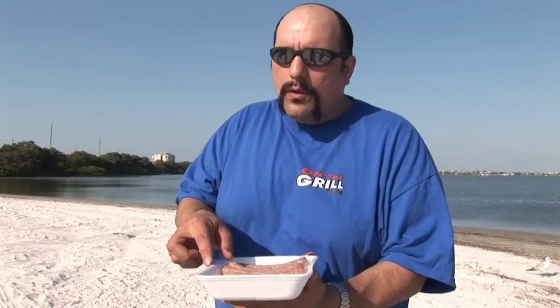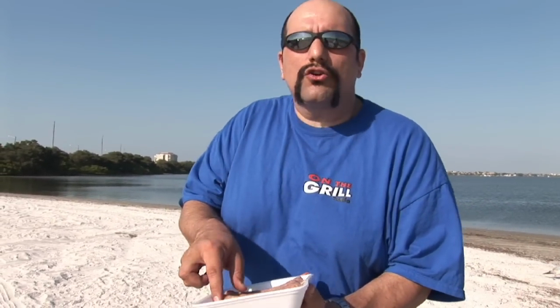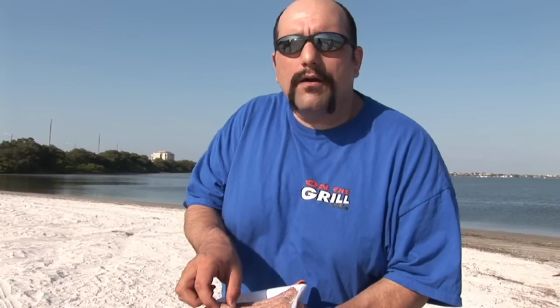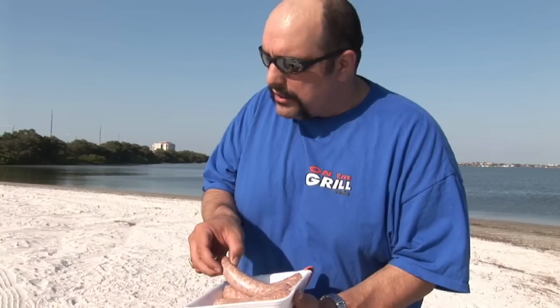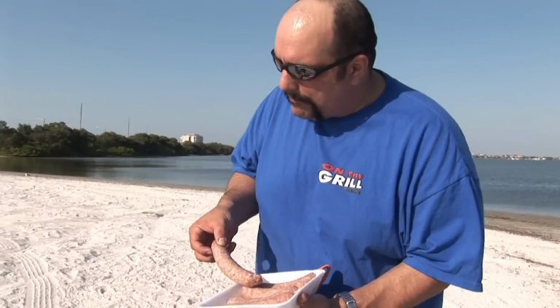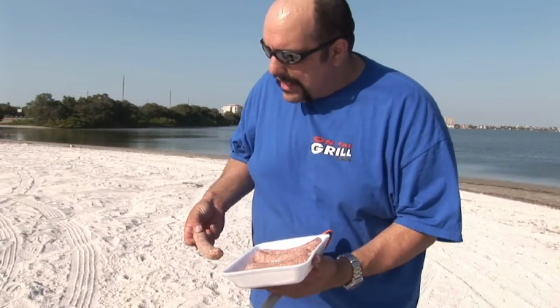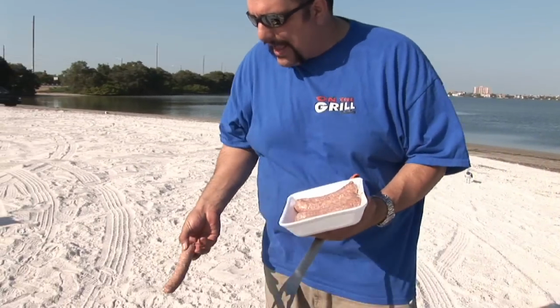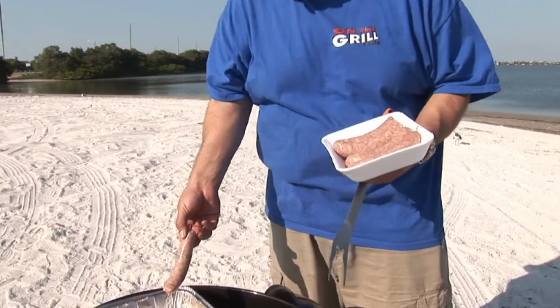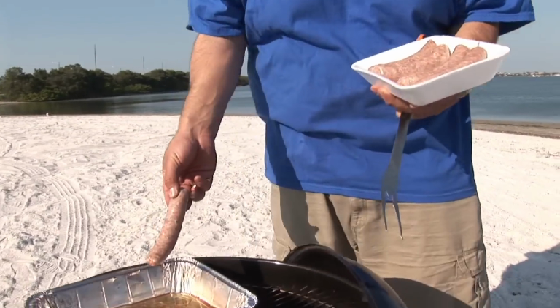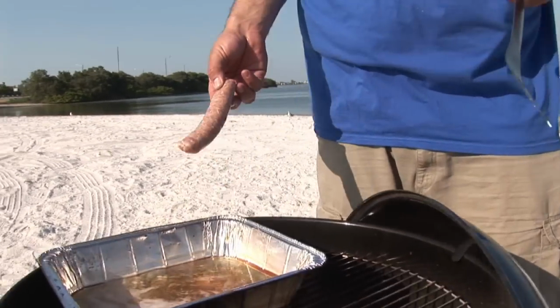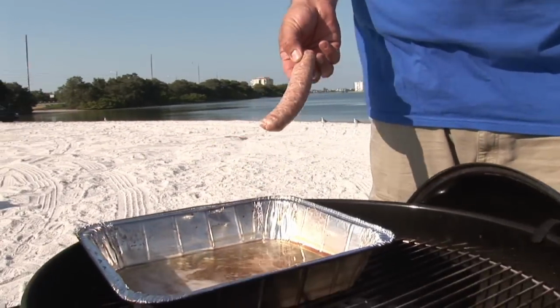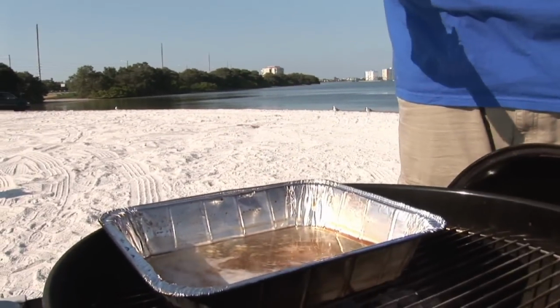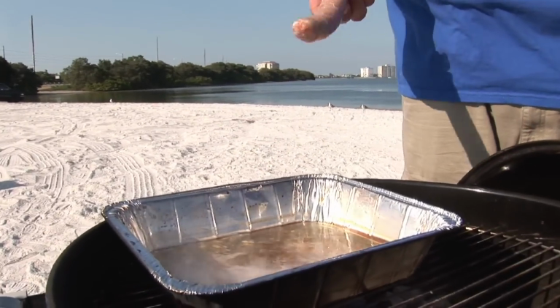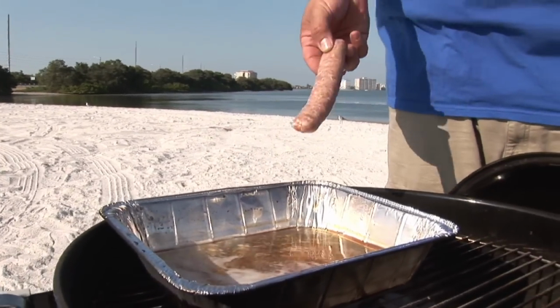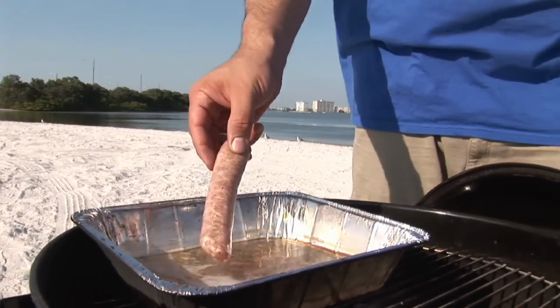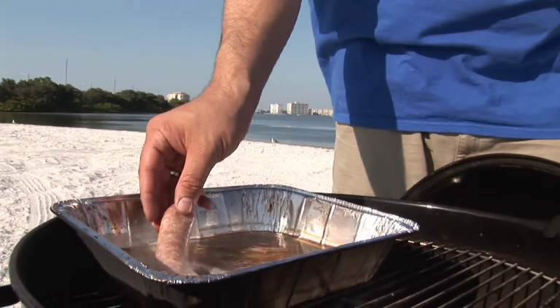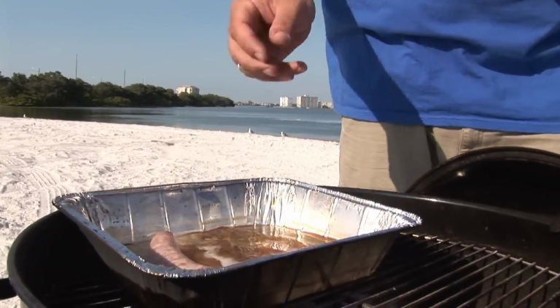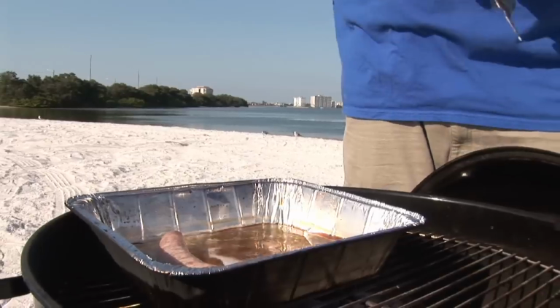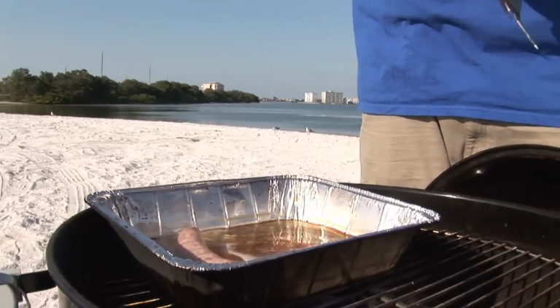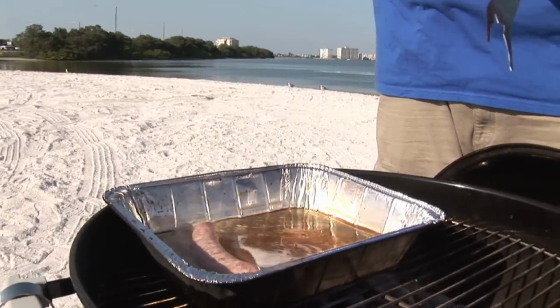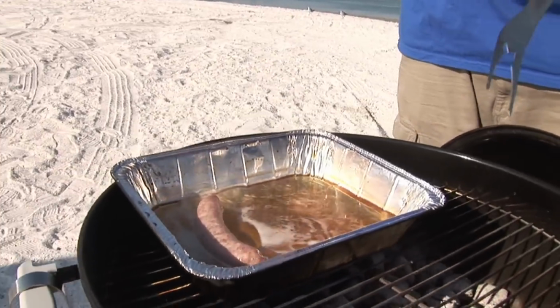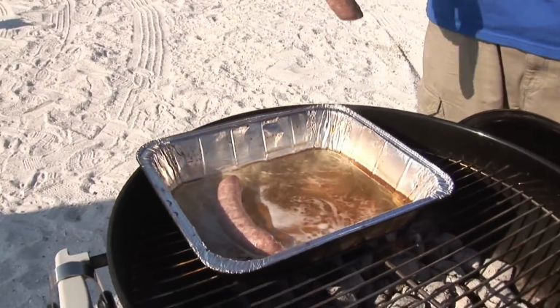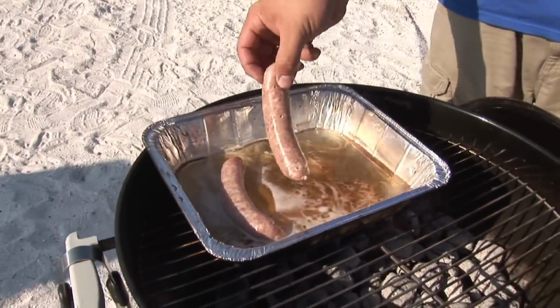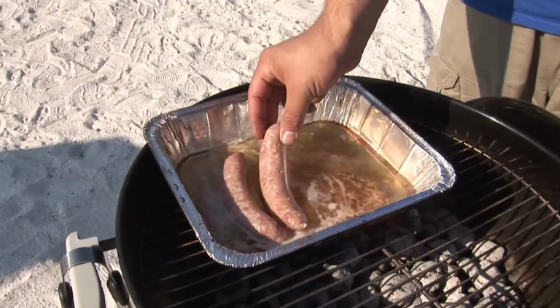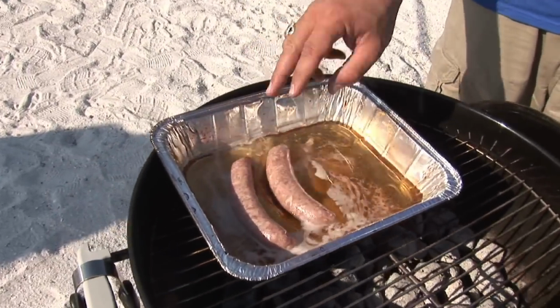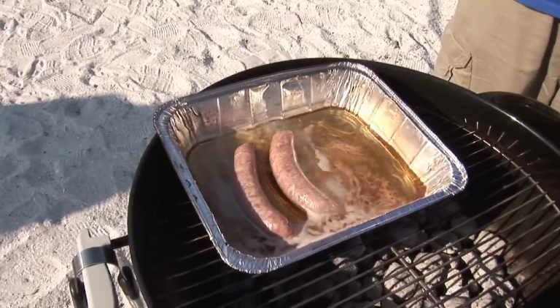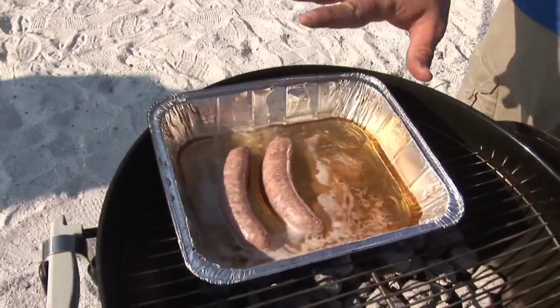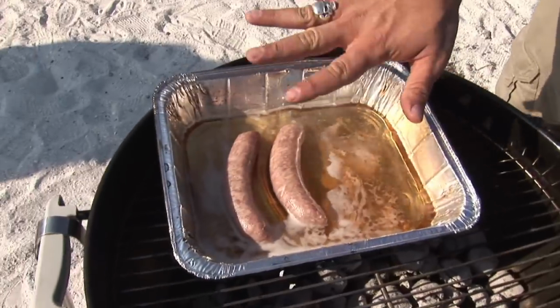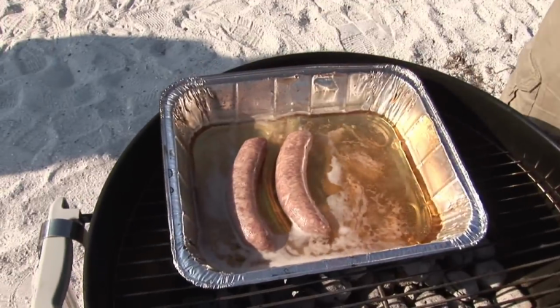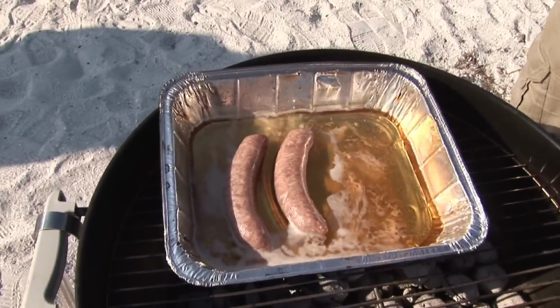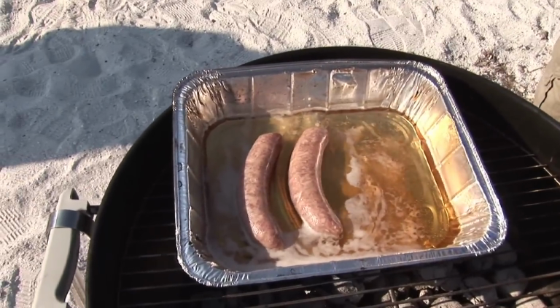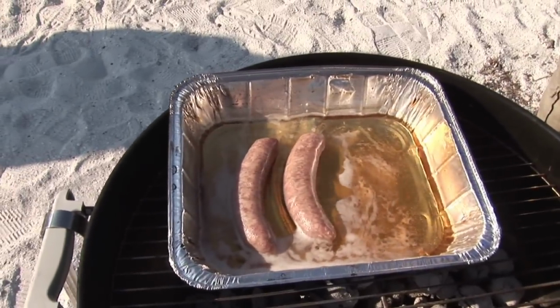After we puncture all of our brats, we're going to put them in a pan of beer. The best part about this is you can keep it on your grill — the whole thing happens outdoors. Roll them over about halfway through. Total cooking time for the parboiling is going to be about 15 minutes.